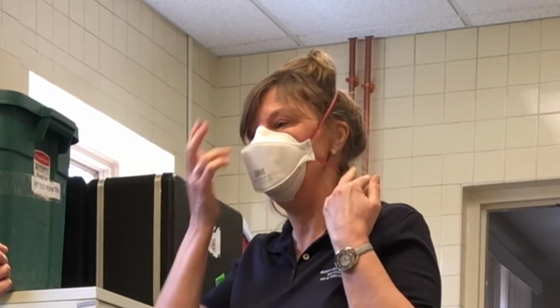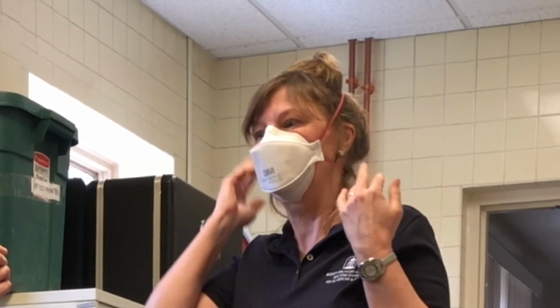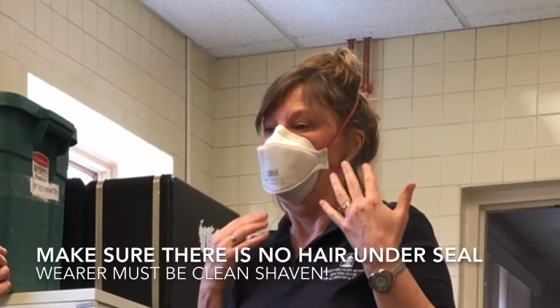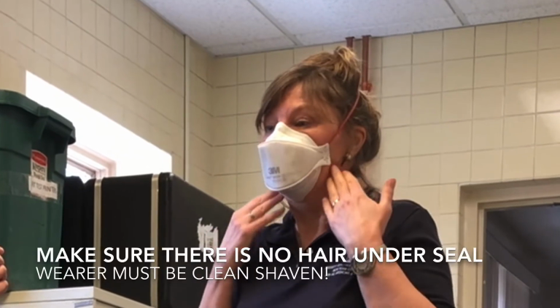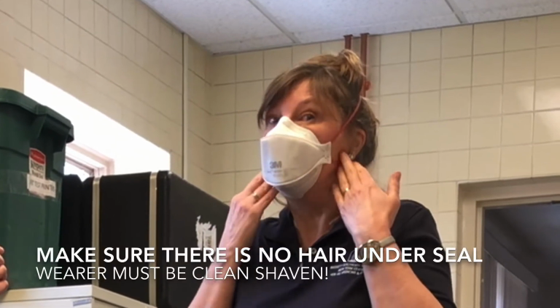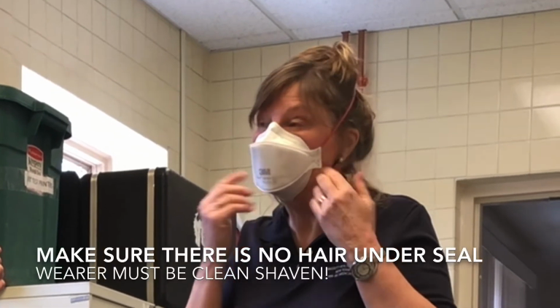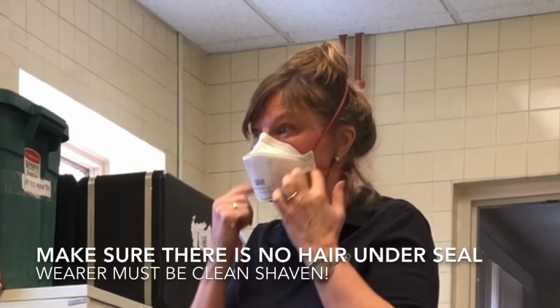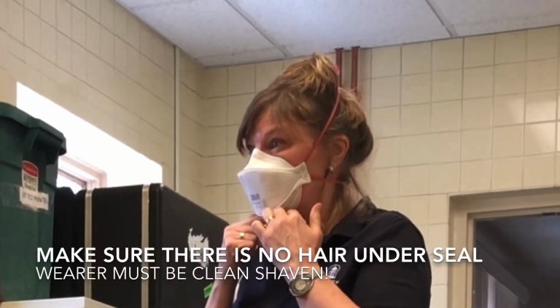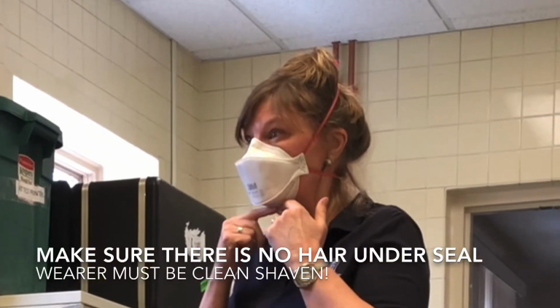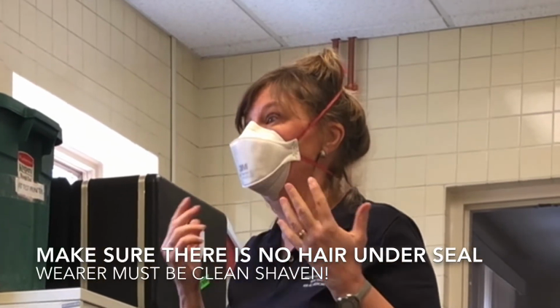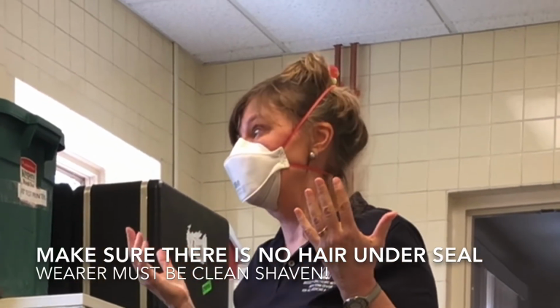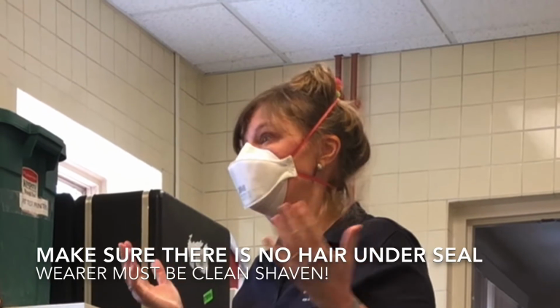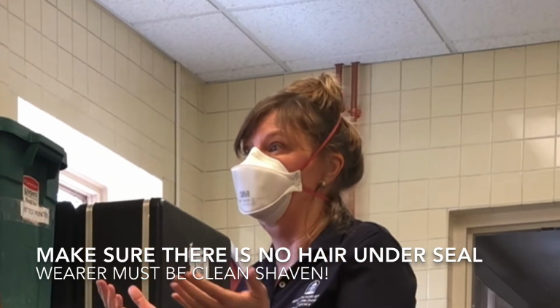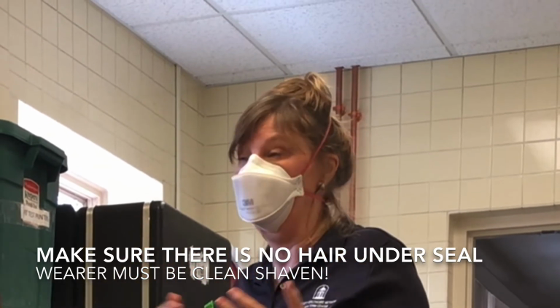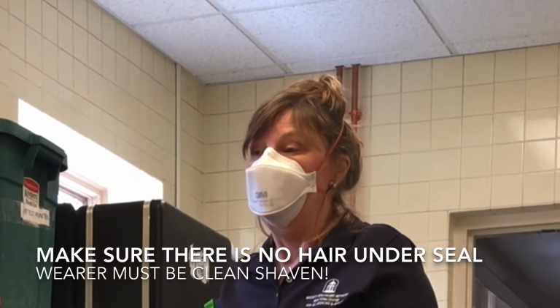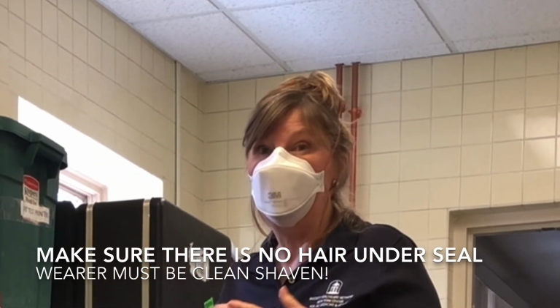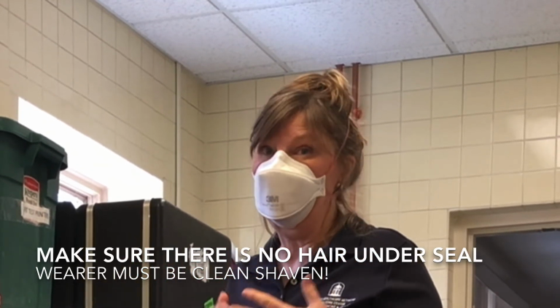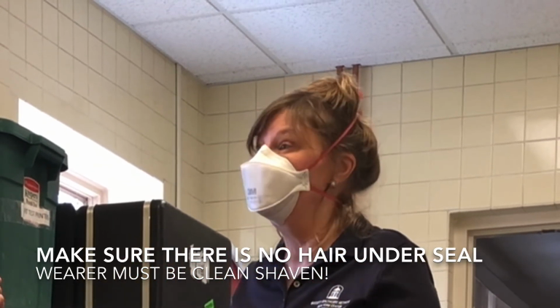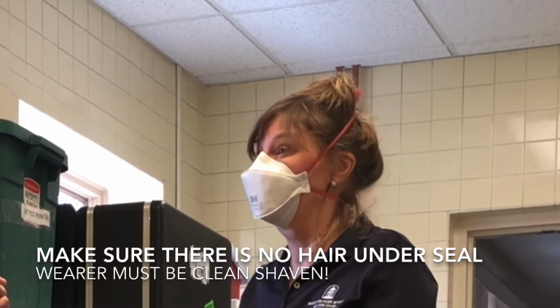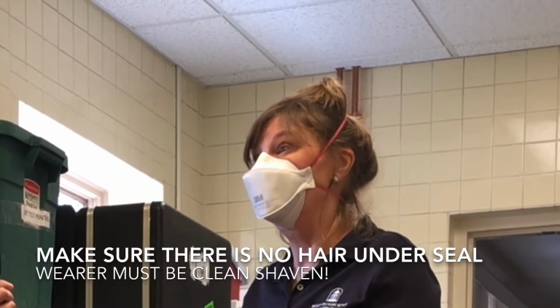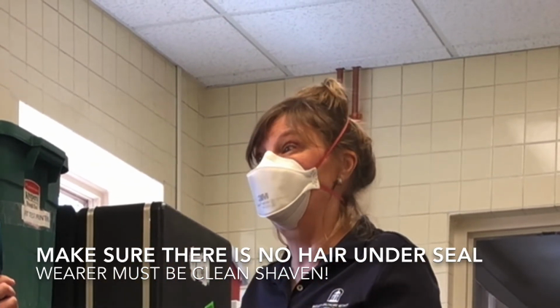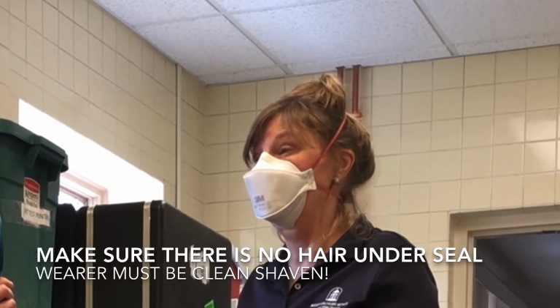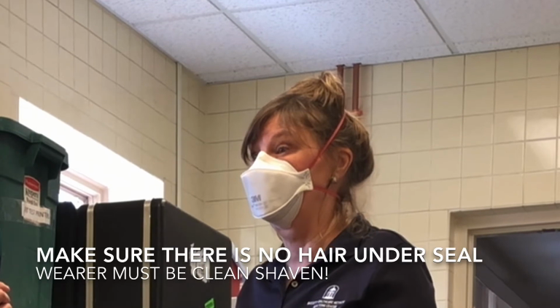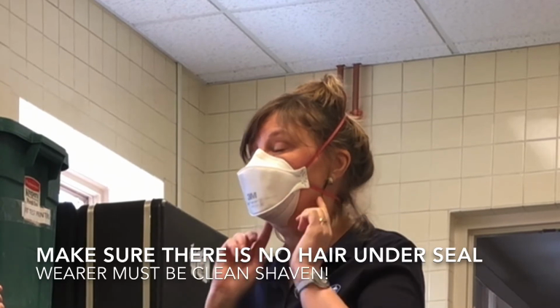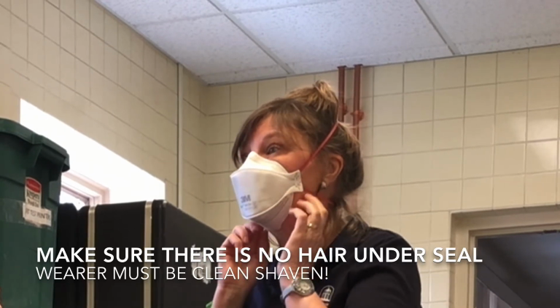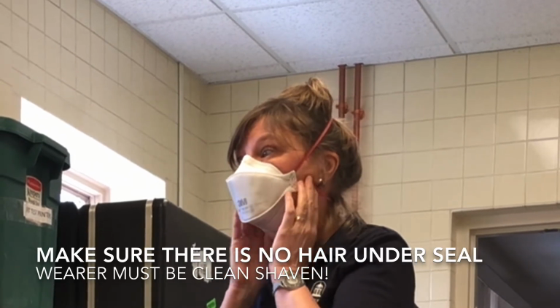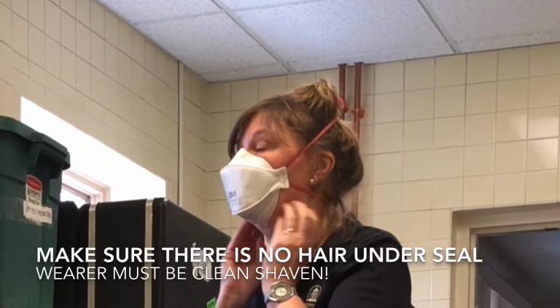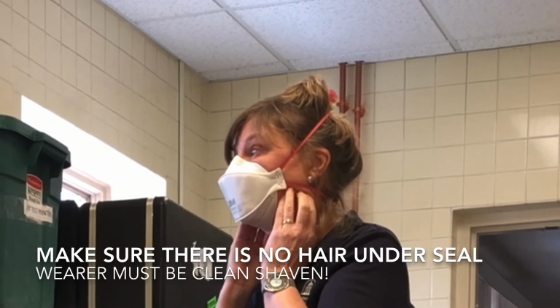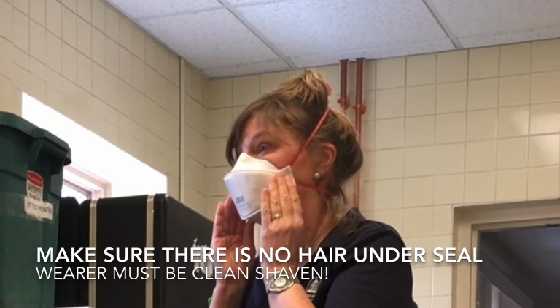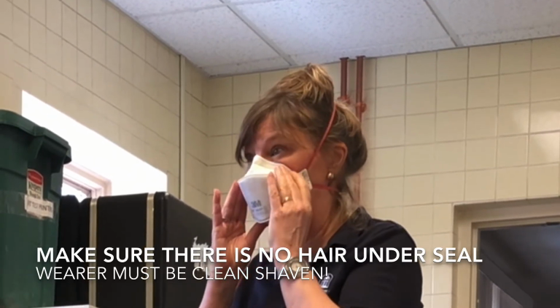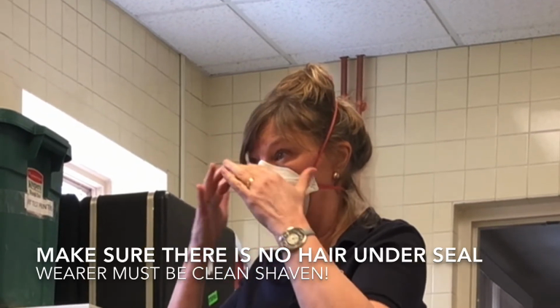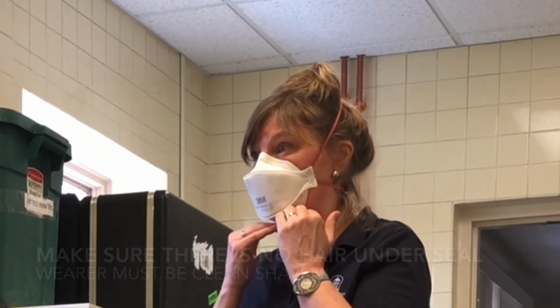That's why you don't want any hair underneath that place where the seal is. For gentlemen, they need to be completely clean shaven or it won't give them the protection that they need. One little hair under here can keep you from having that perfect seal.